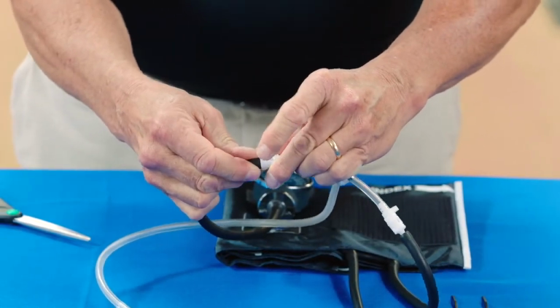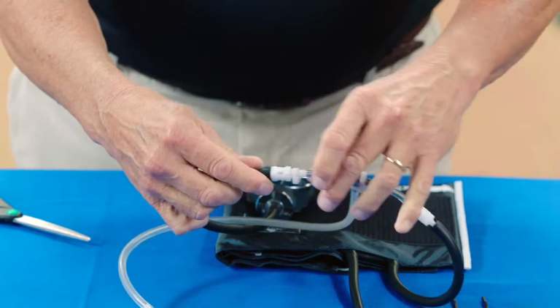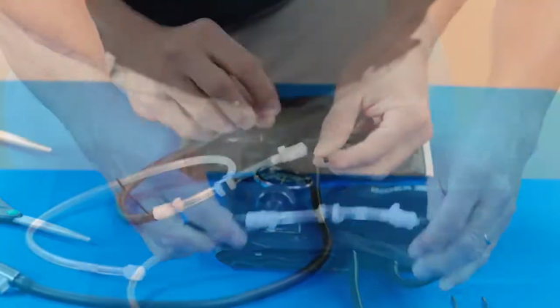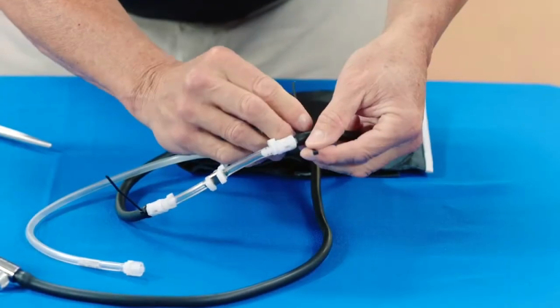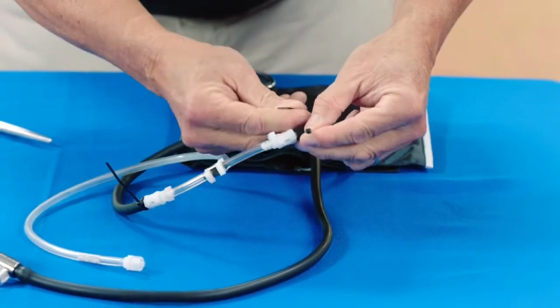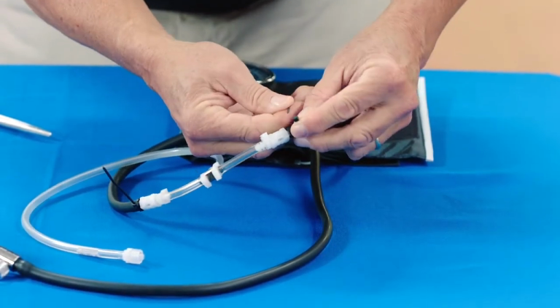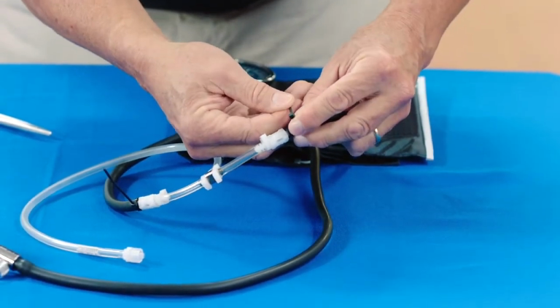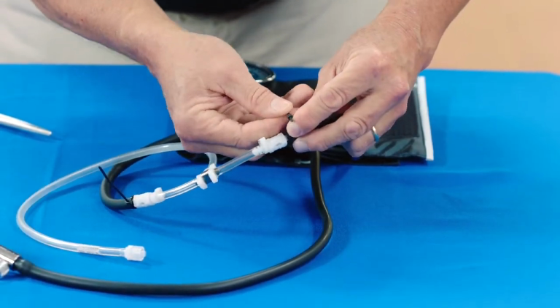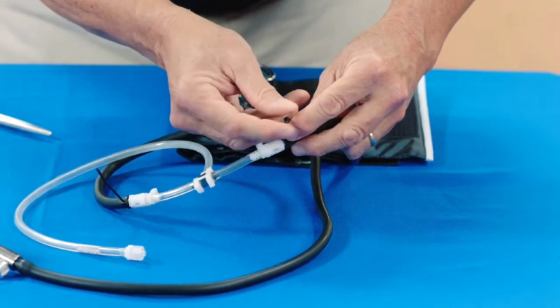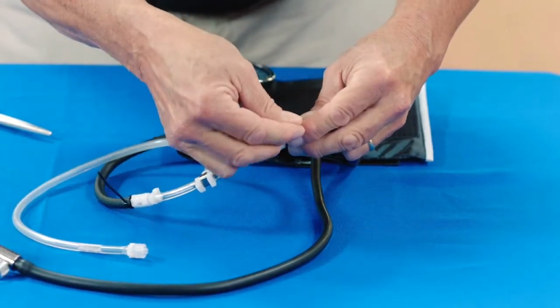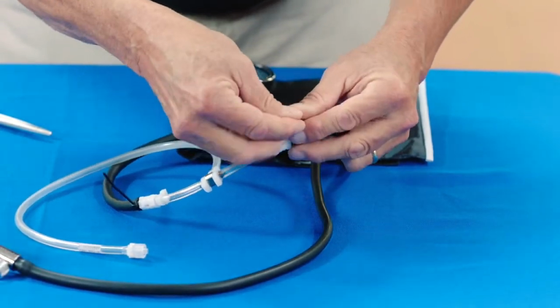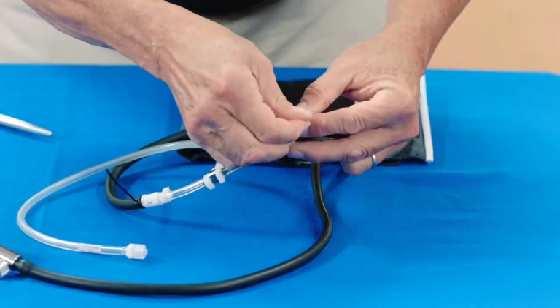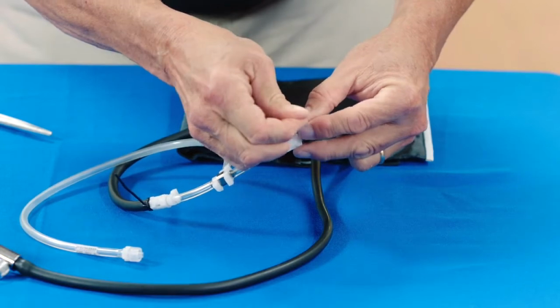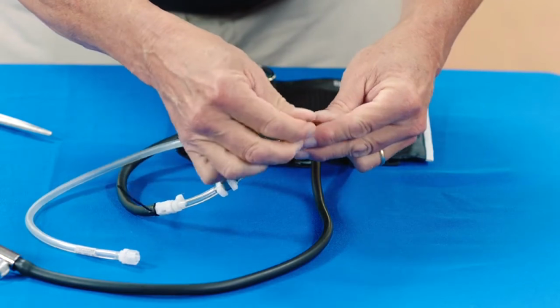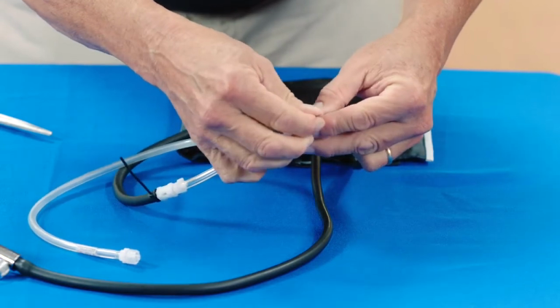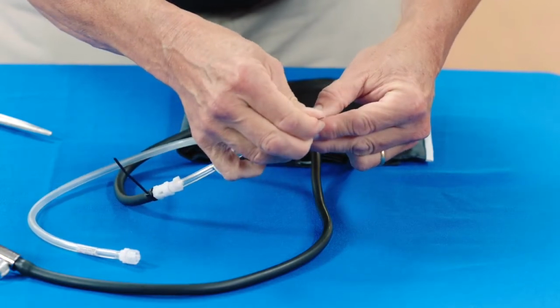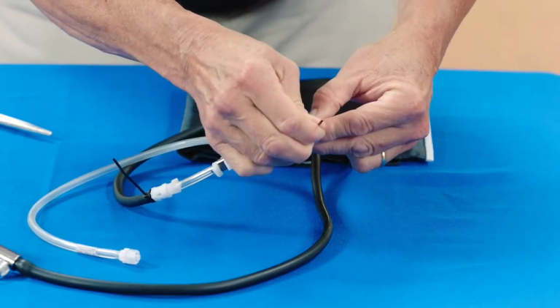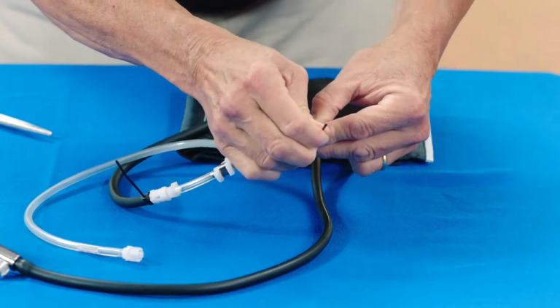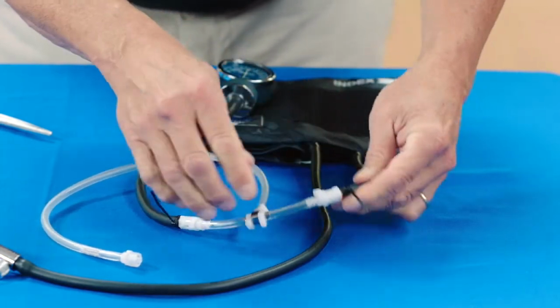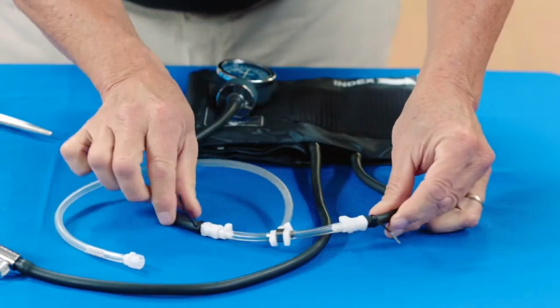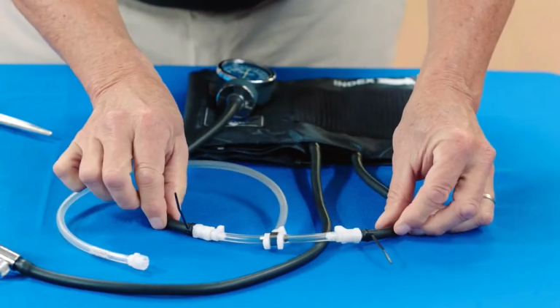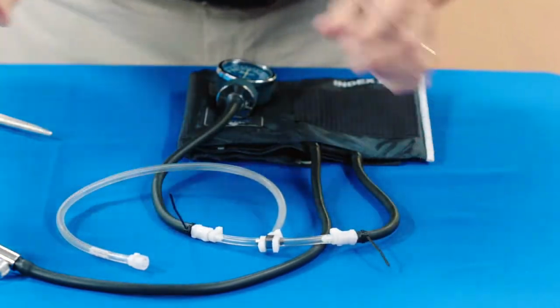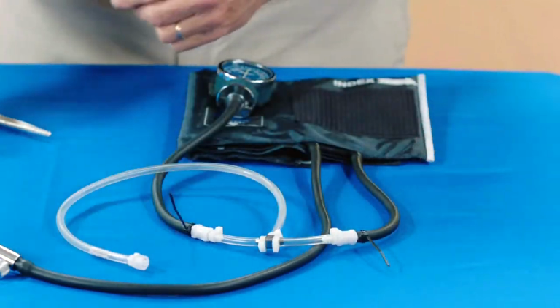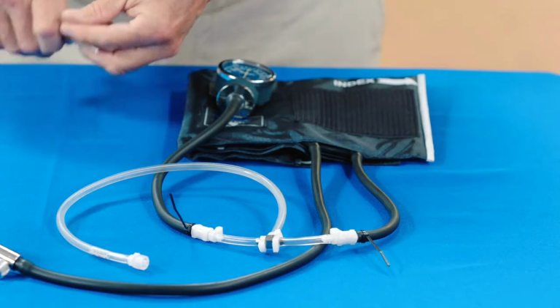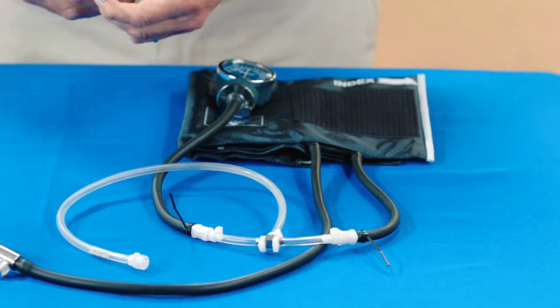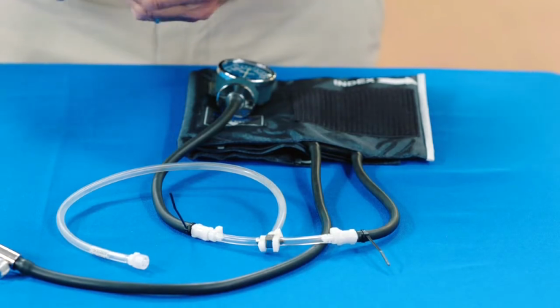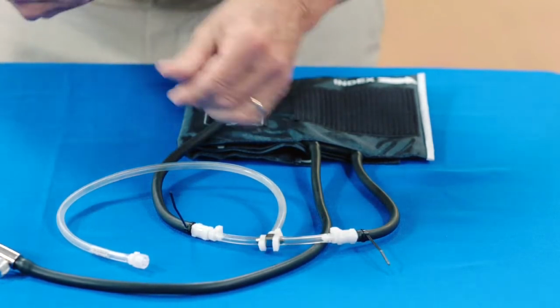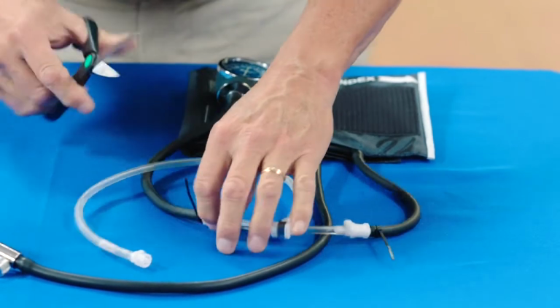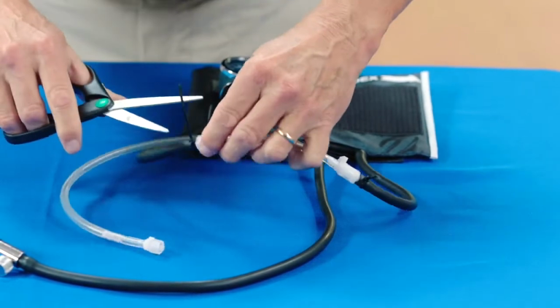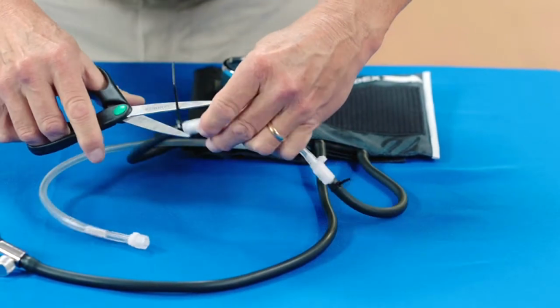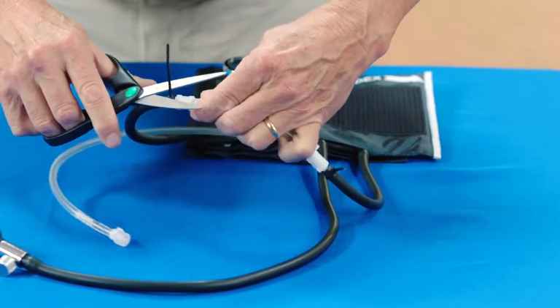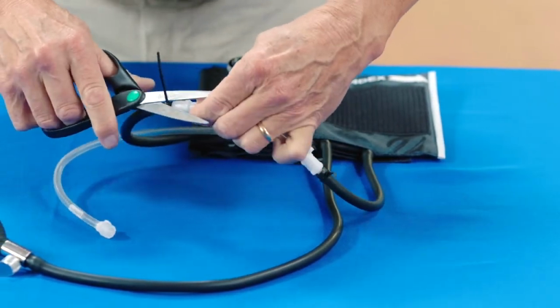Secure the tubing connectors with cable ties. Use the scissors to trim the cable ties.